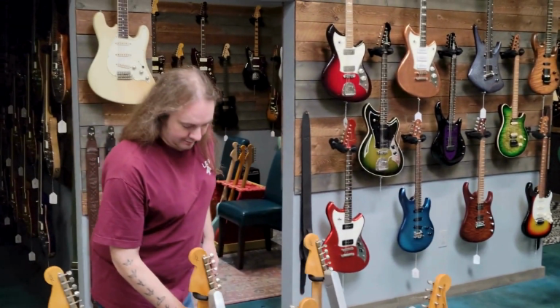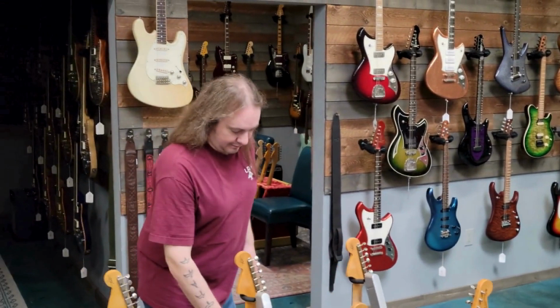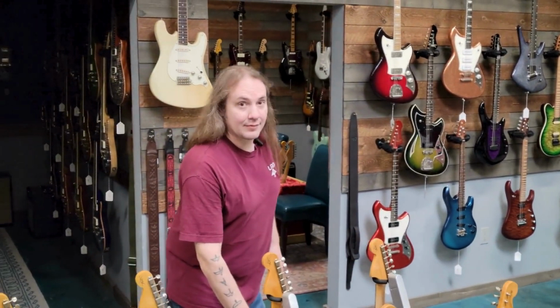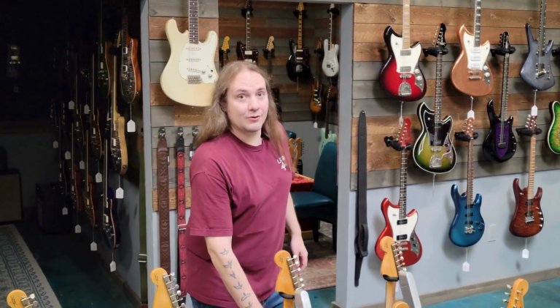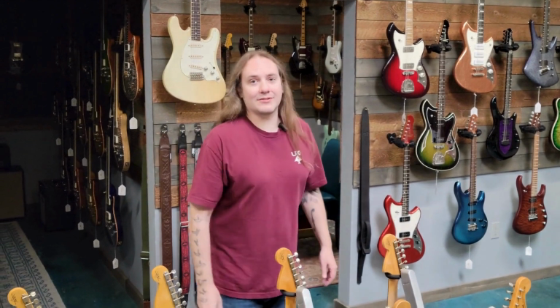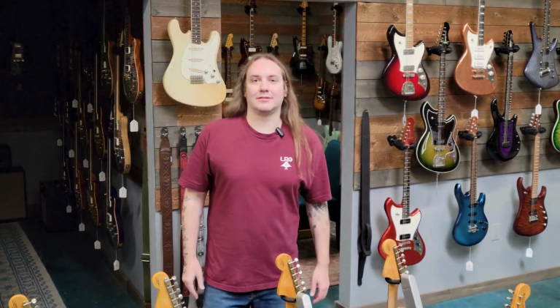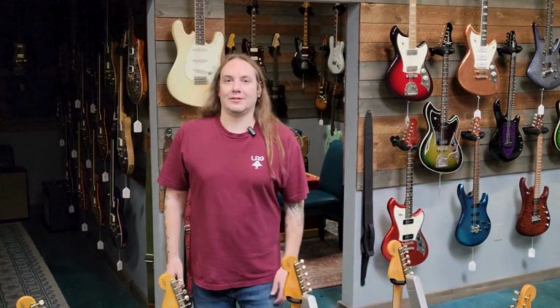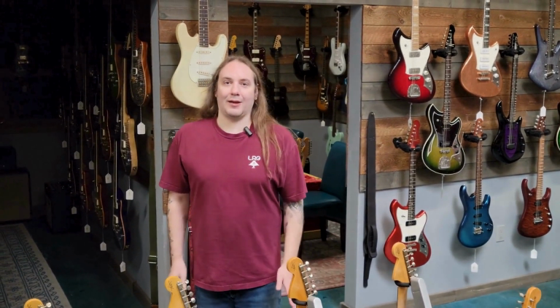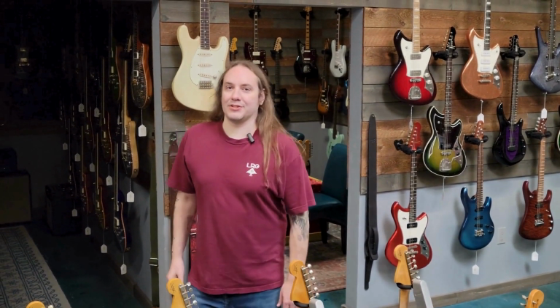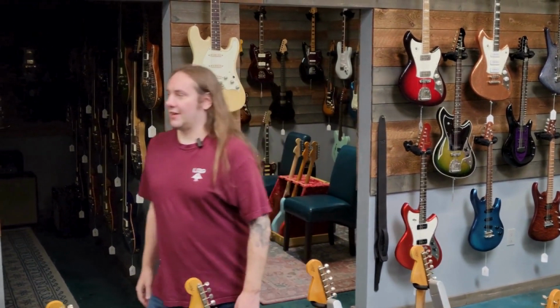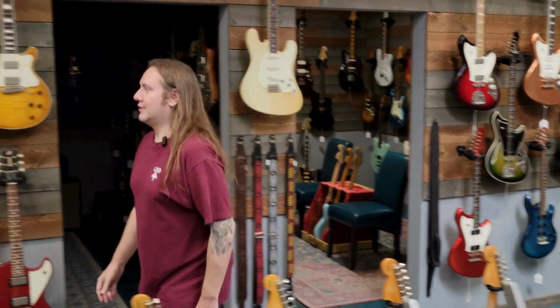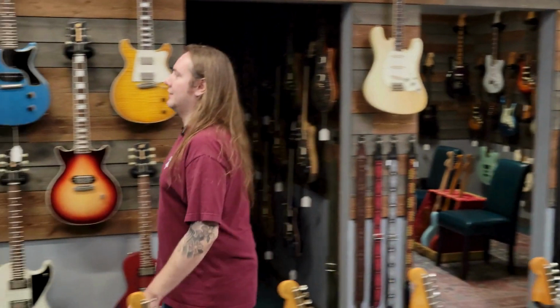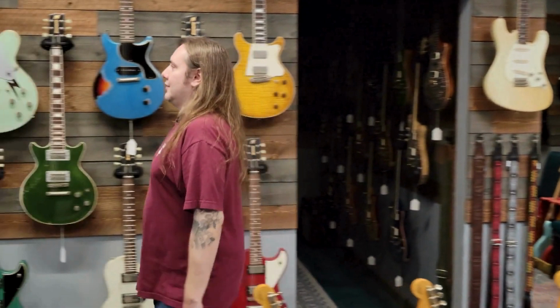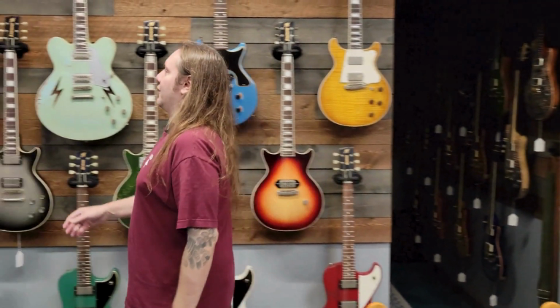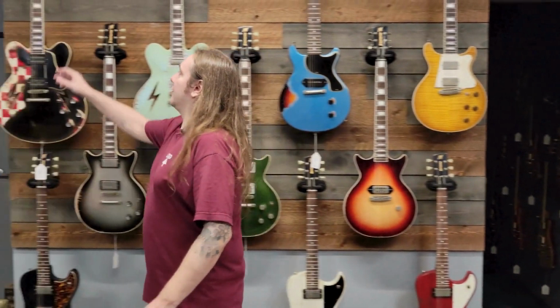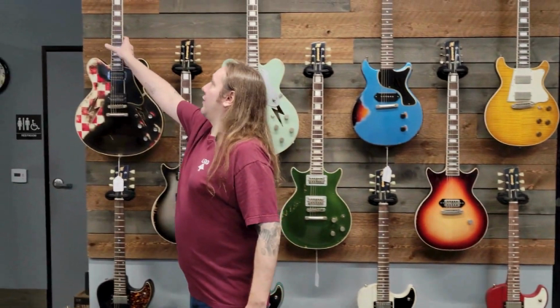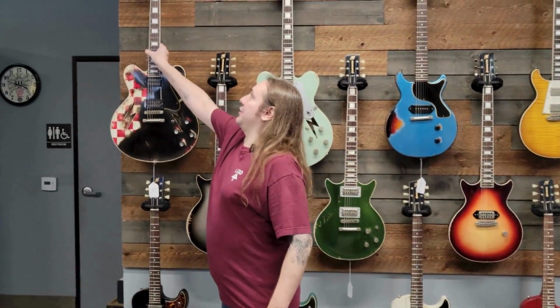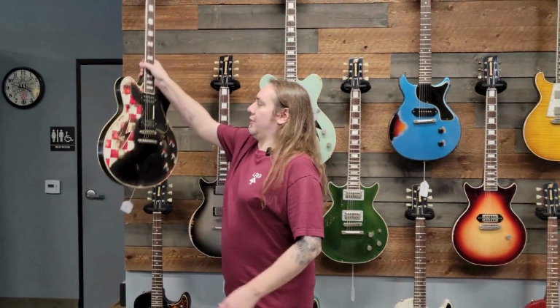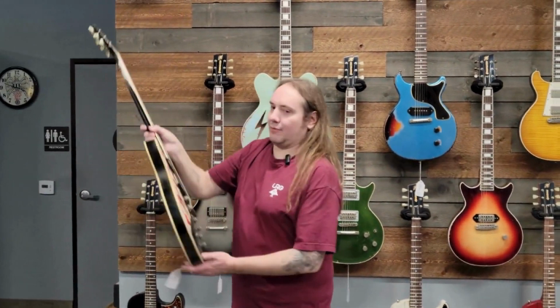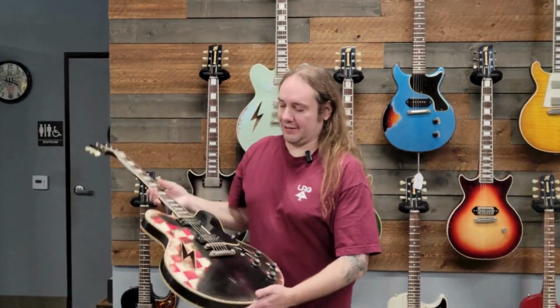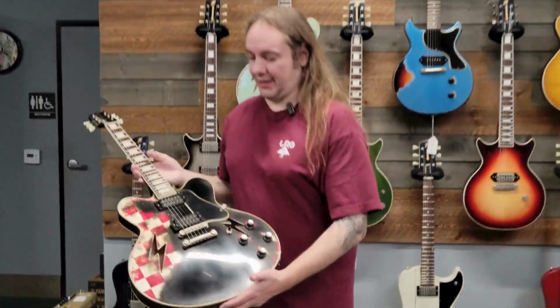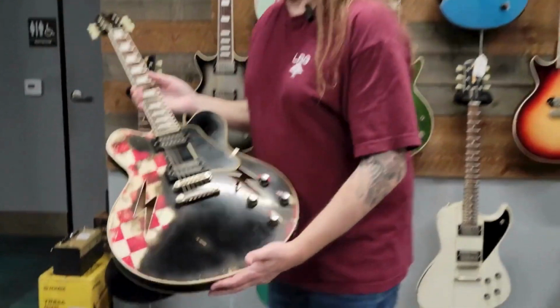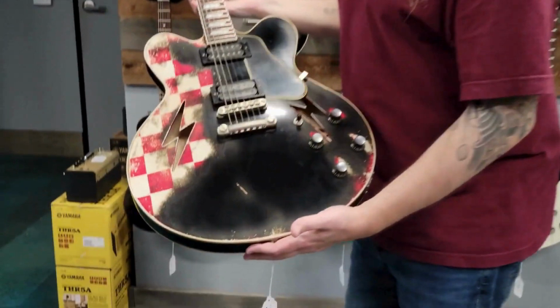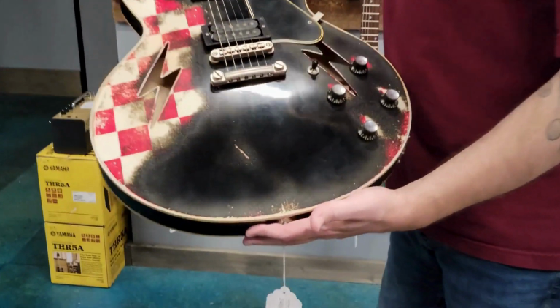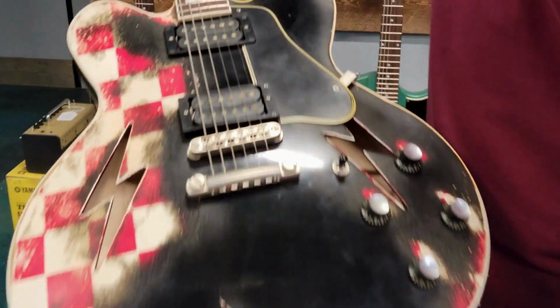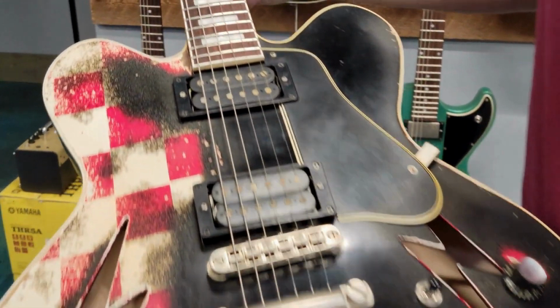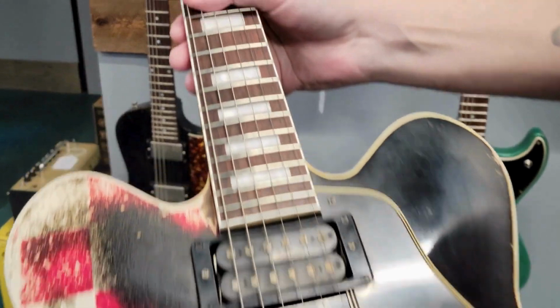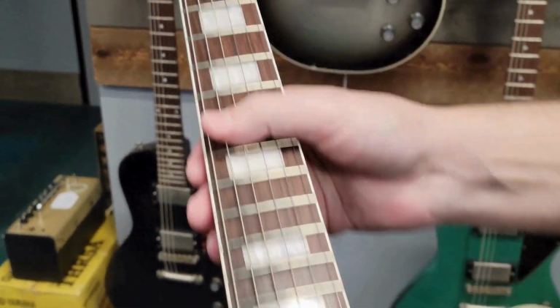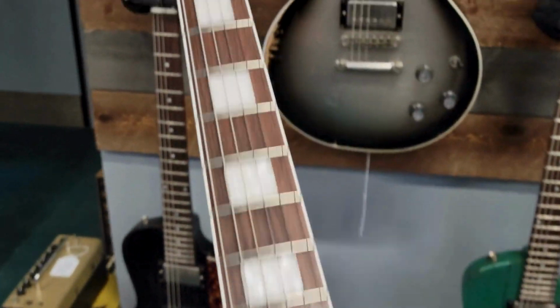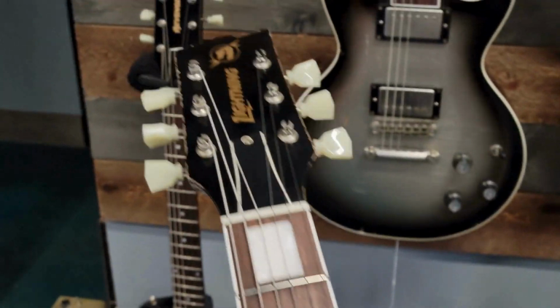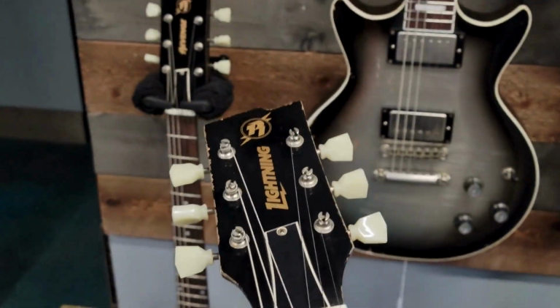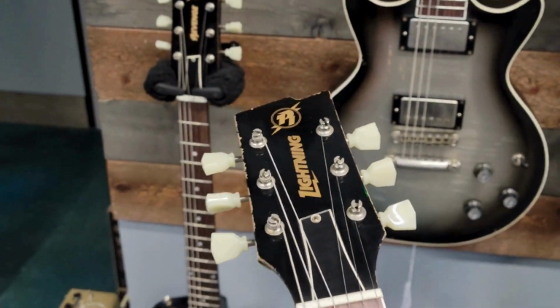Hey Alex, oh hey, what's up guys? Can you show us something cool? Absolutely, check this out — fresh from Rock and Roll Relics and Billy Rowe, we've got this killer Lightning with just an awesome black over red and white checkerboard finish.